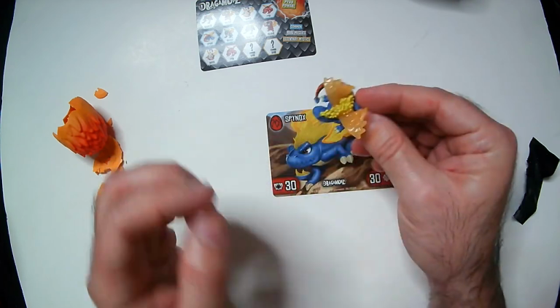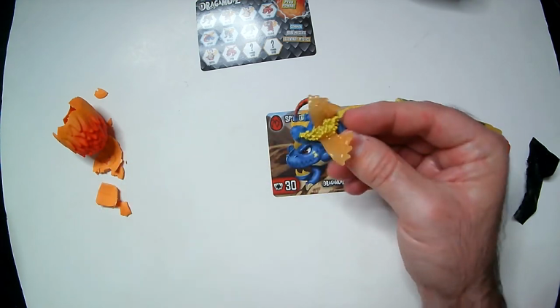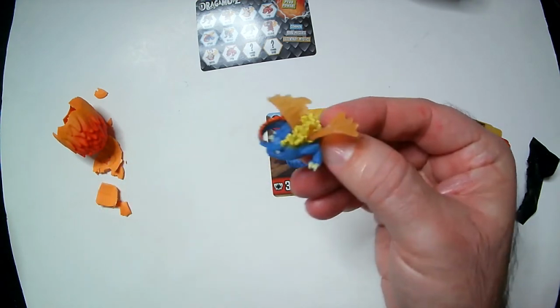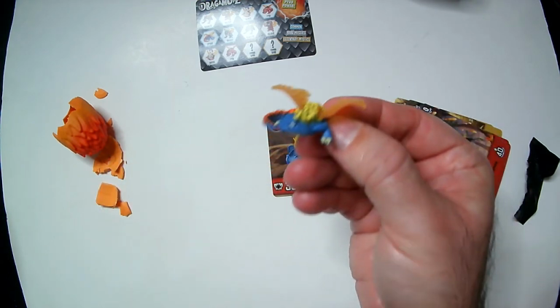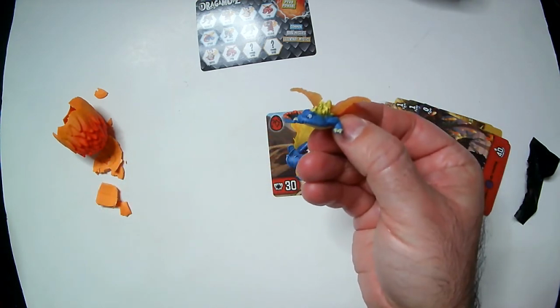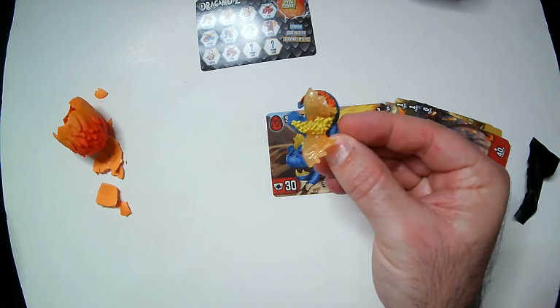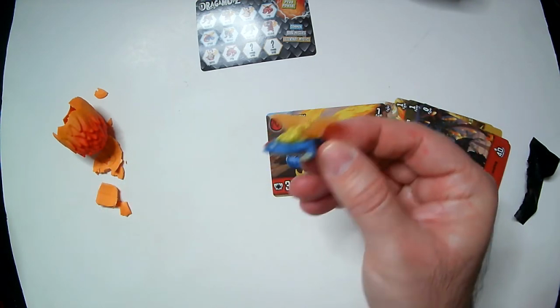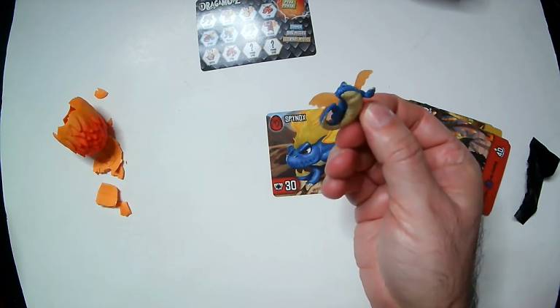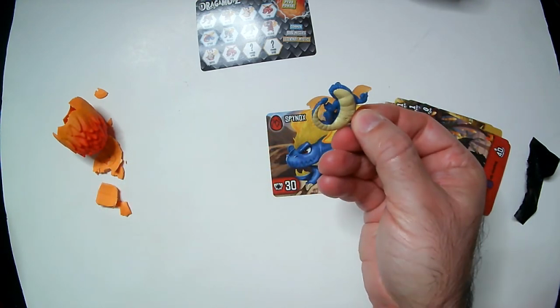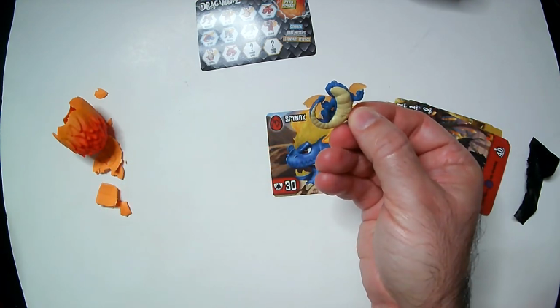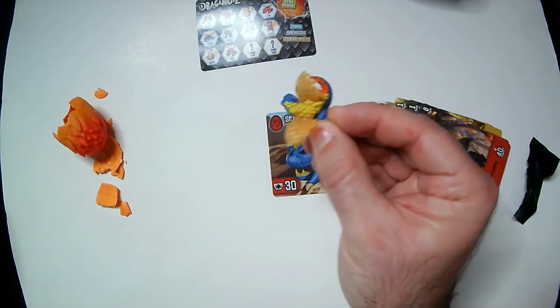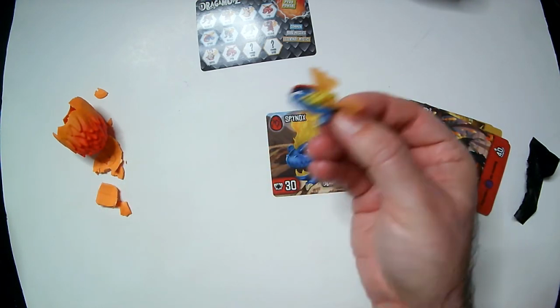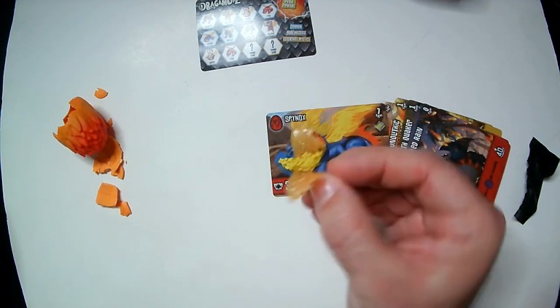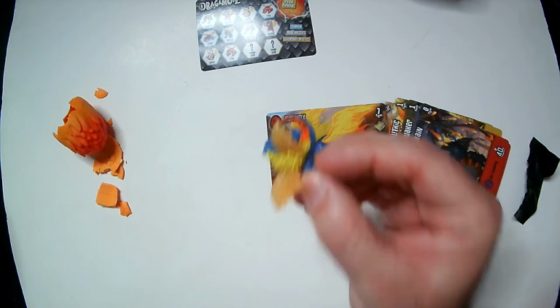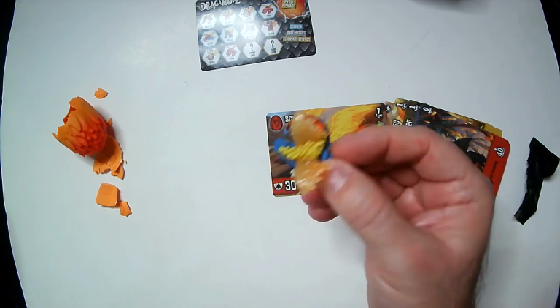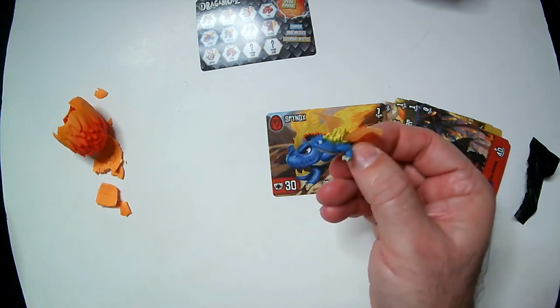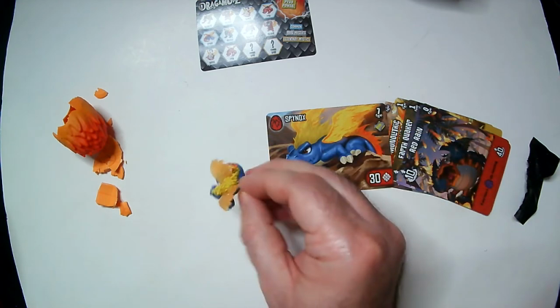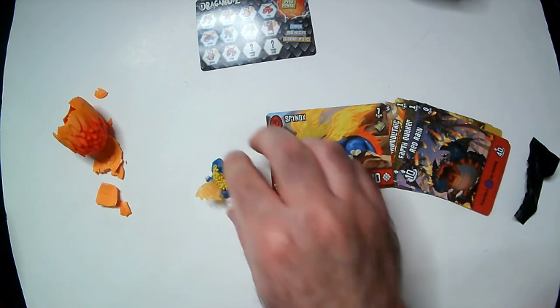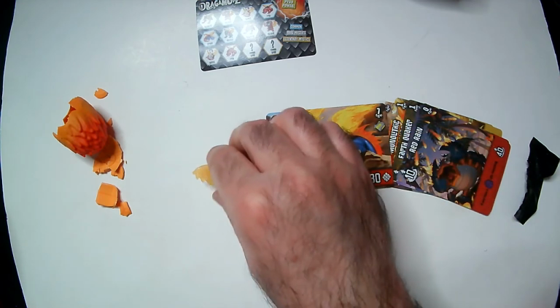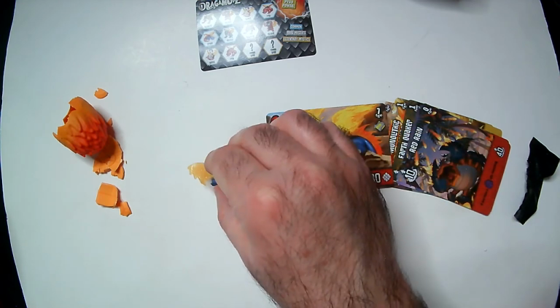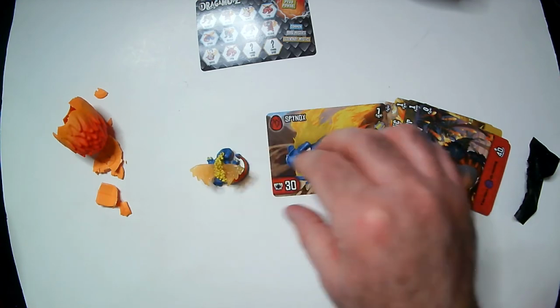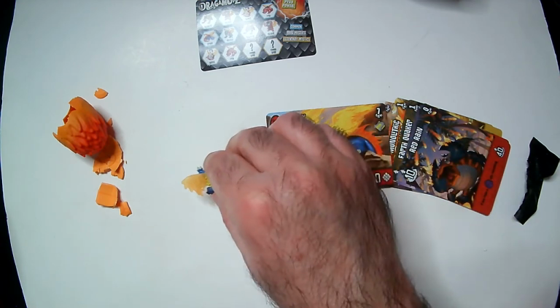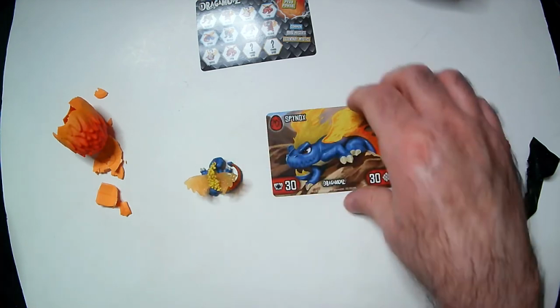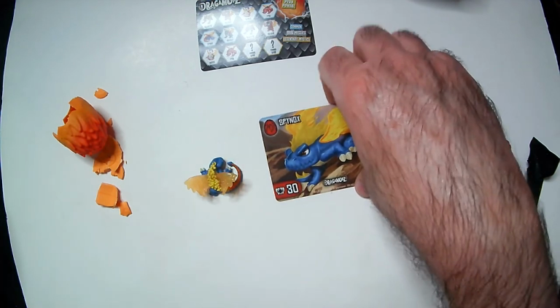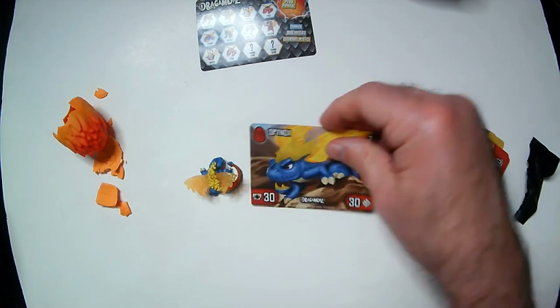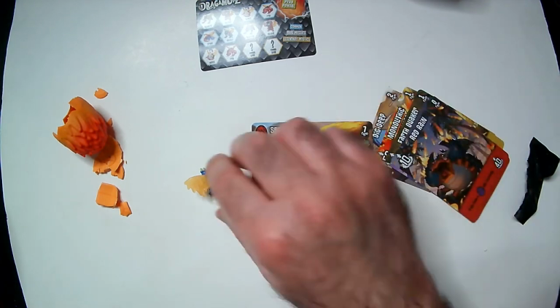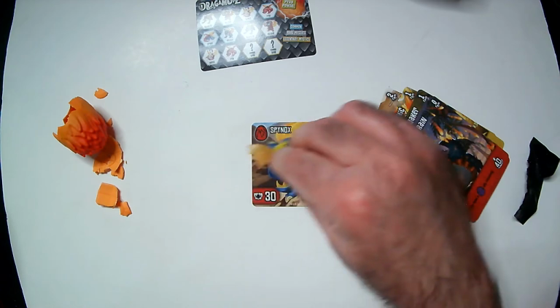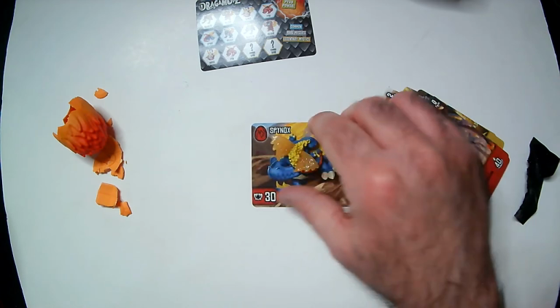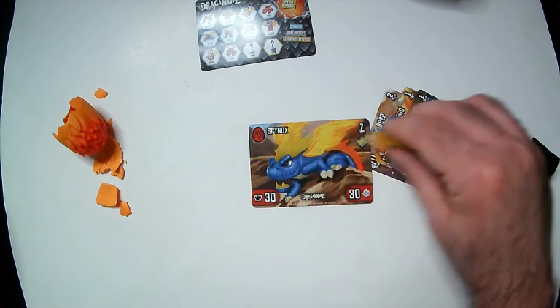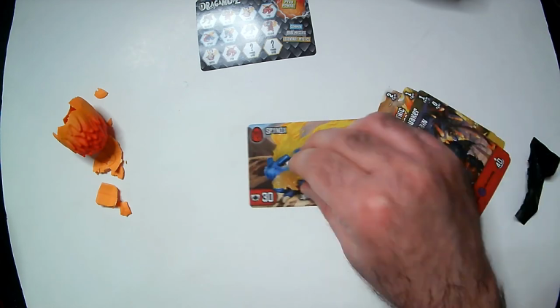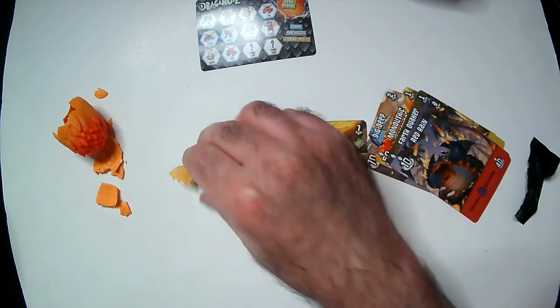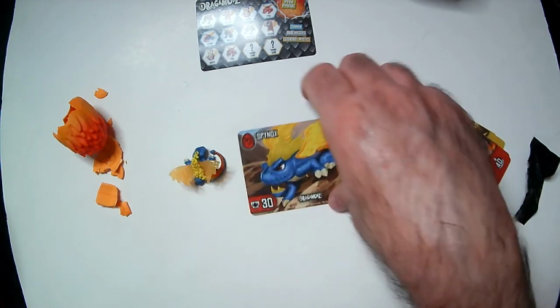Spinox is in the red faction — red eggs. That's actually not a bad little mini, it's very small. I'm not sure if they play a part in the game or if they're just for display — you might place them on the cards, I'm not sure.